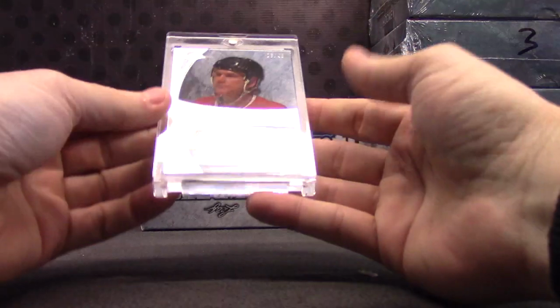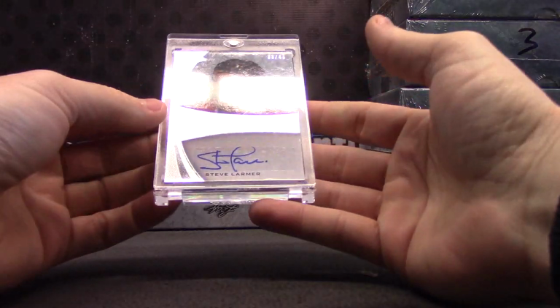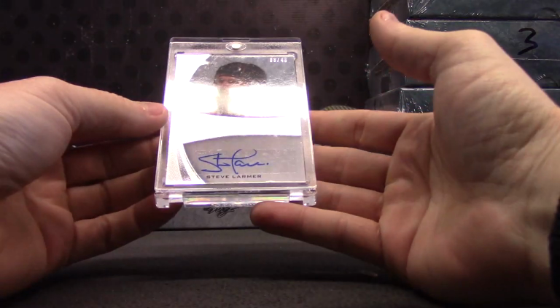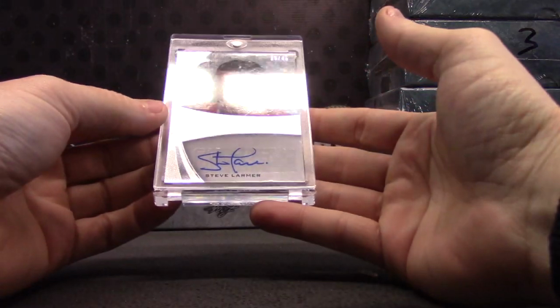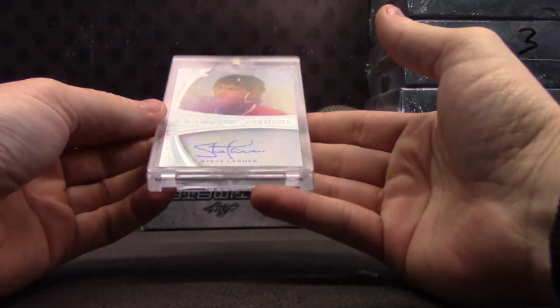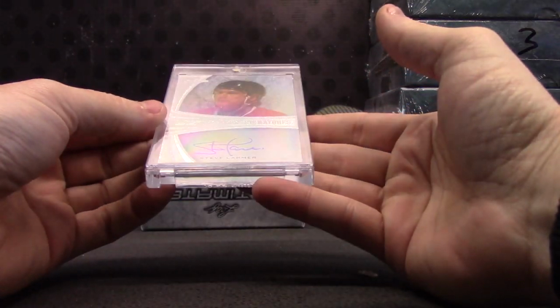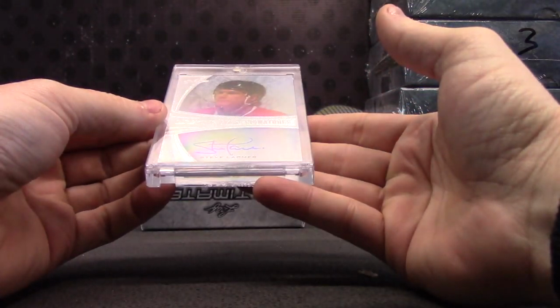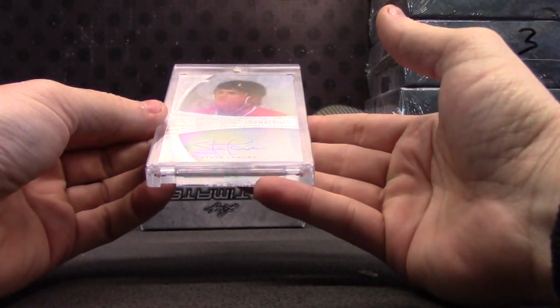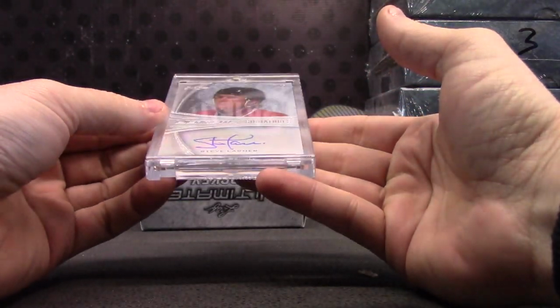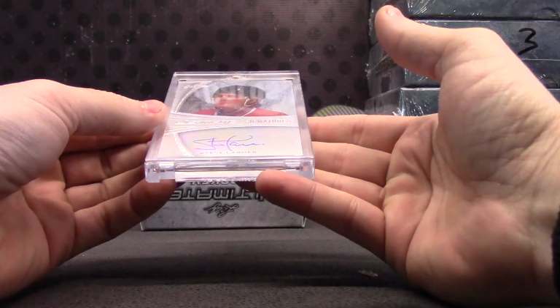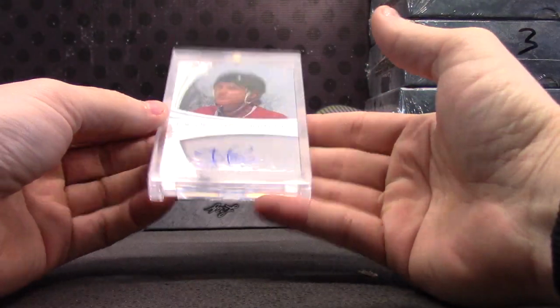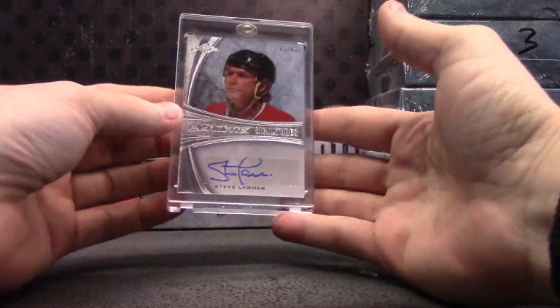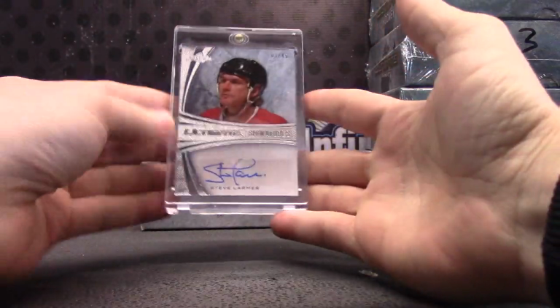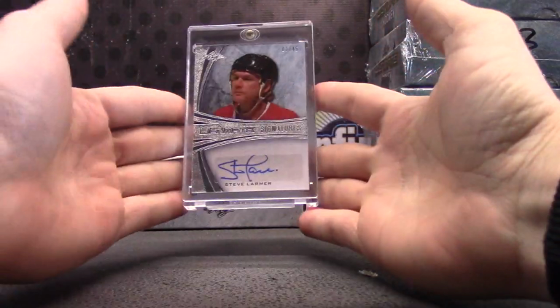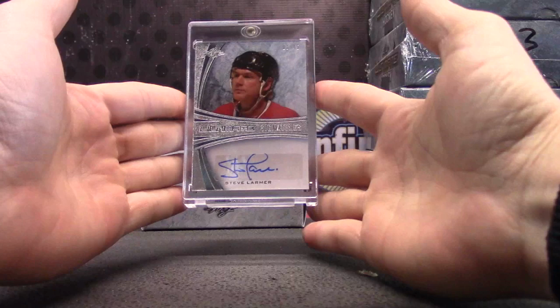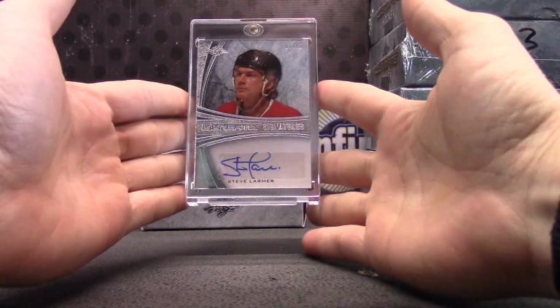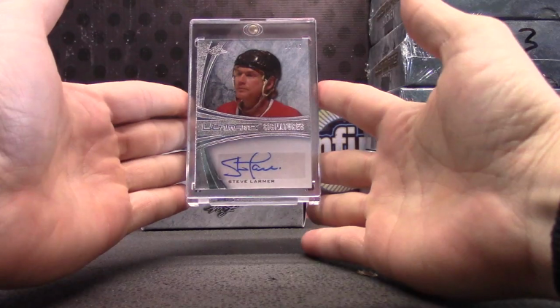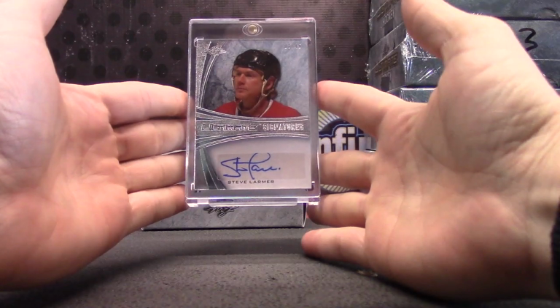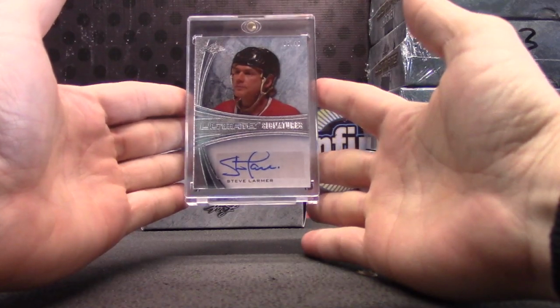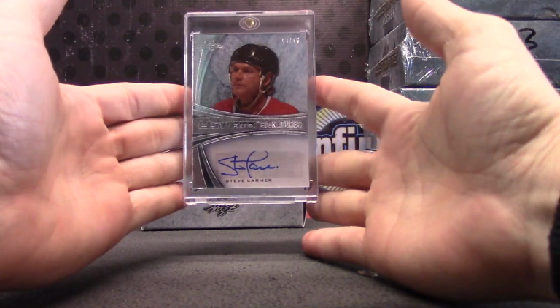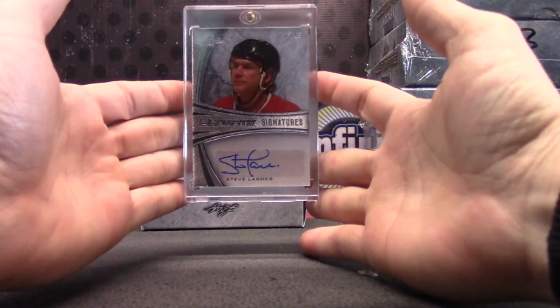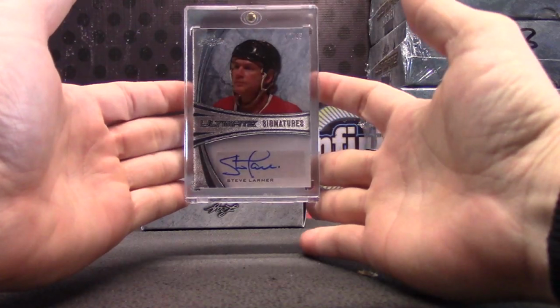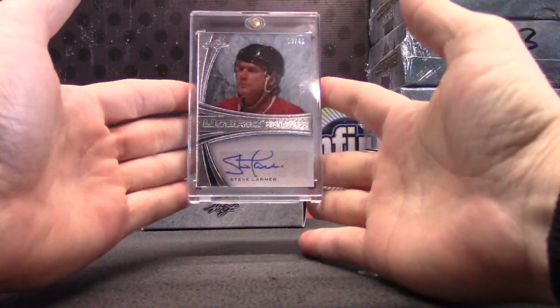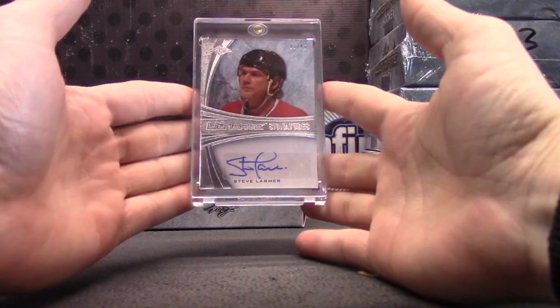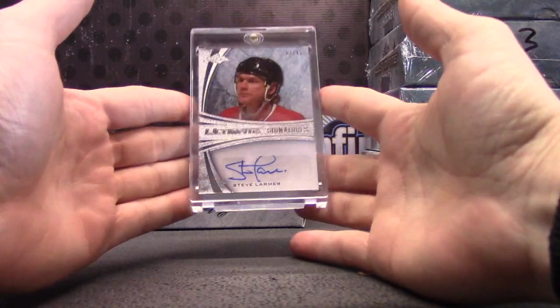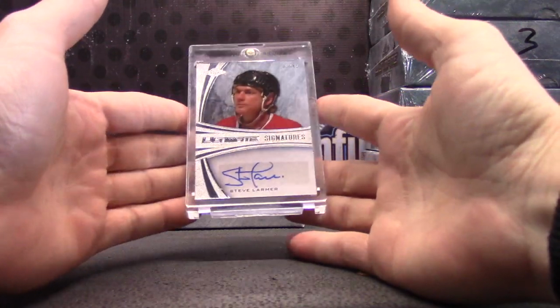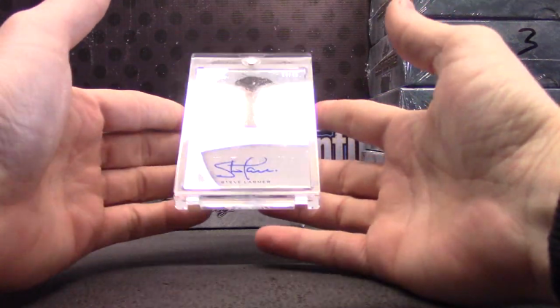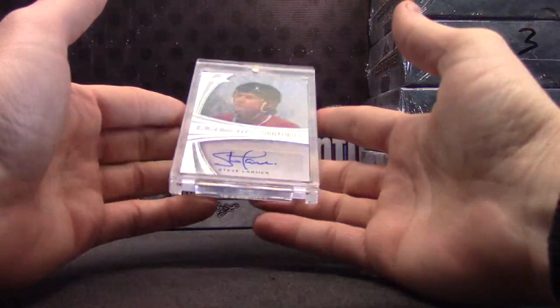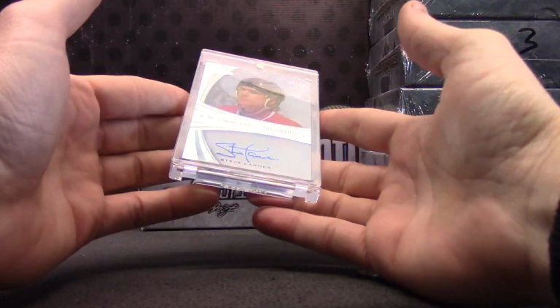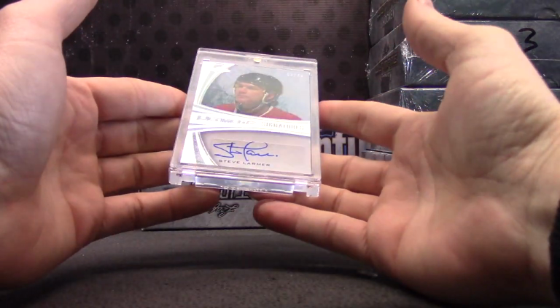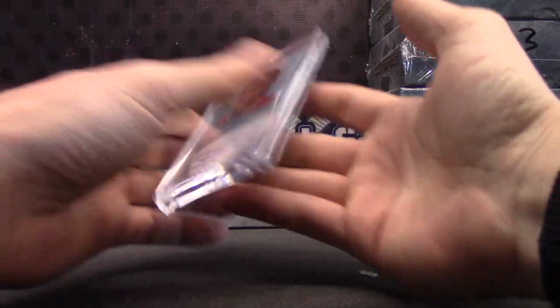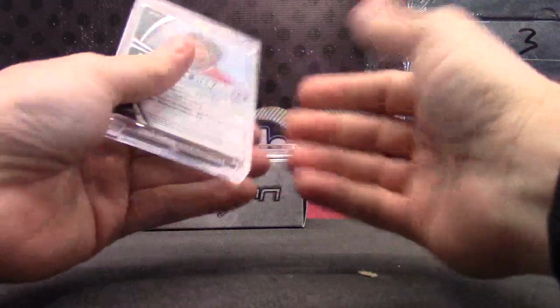Next, Steve Larmer, 45. It's cool they mag all the cards — it'll be hard to get a damaged one.